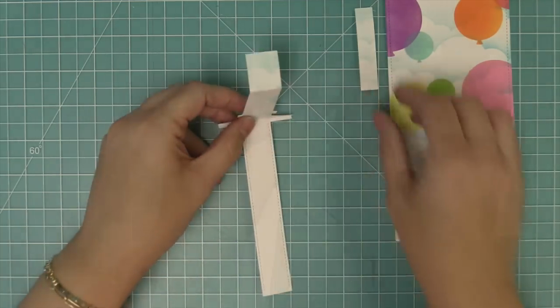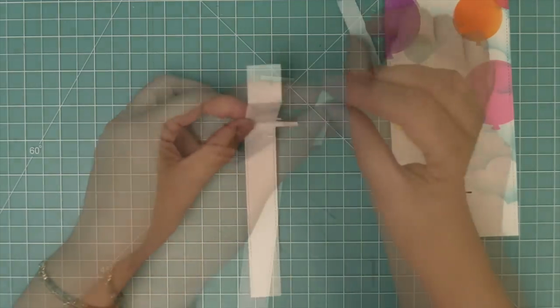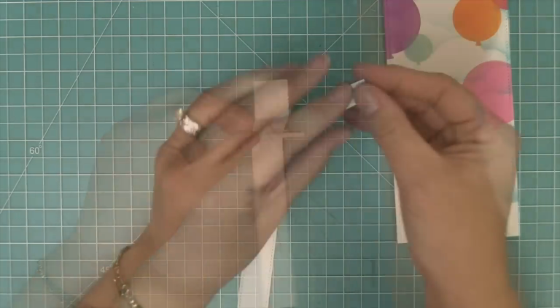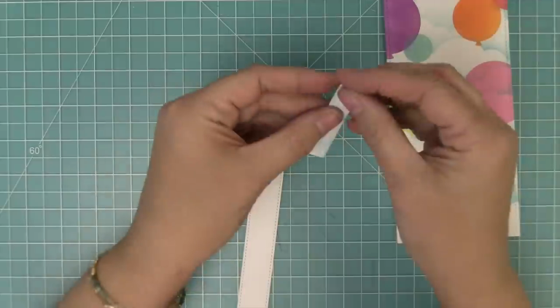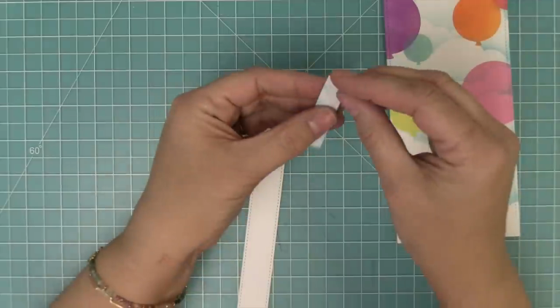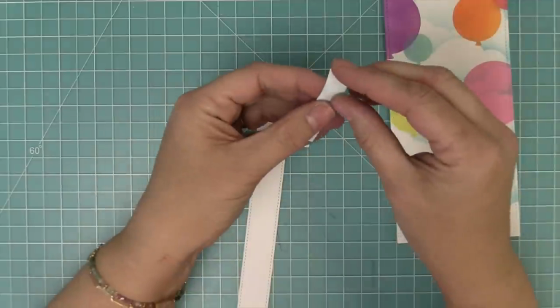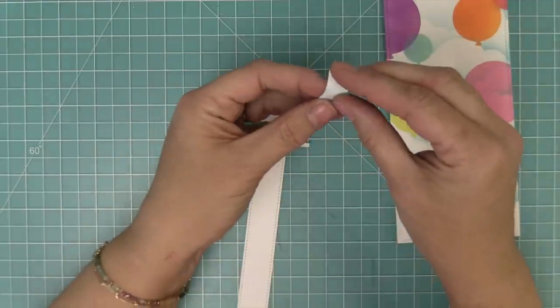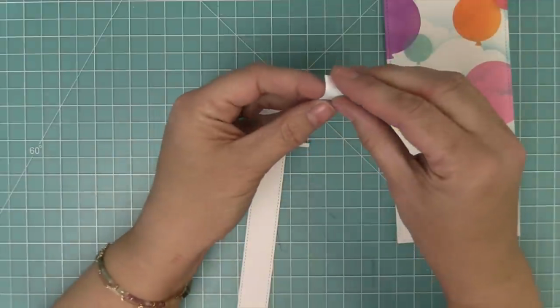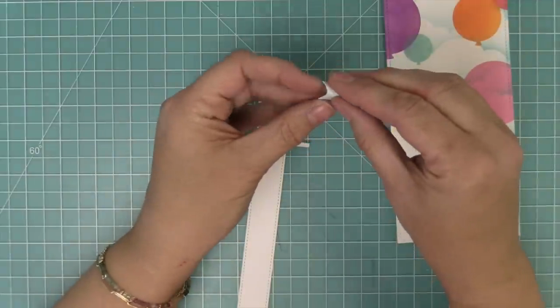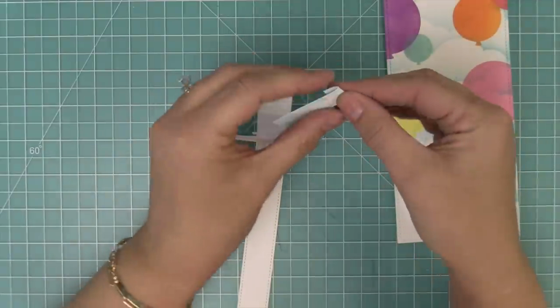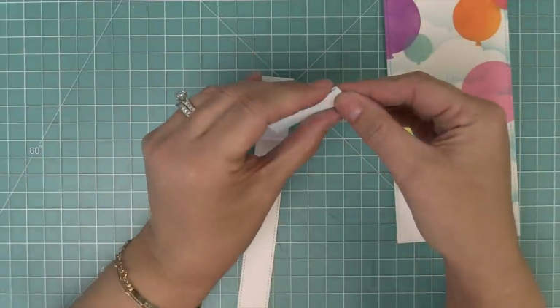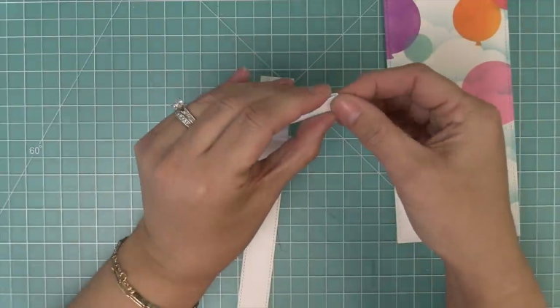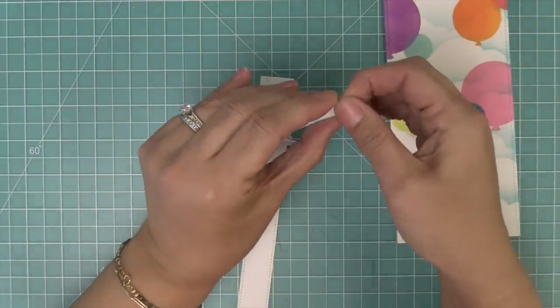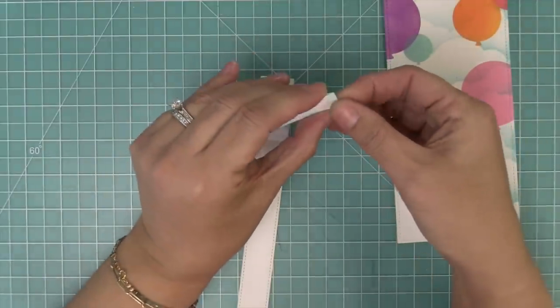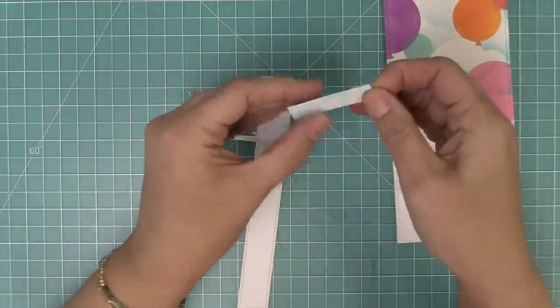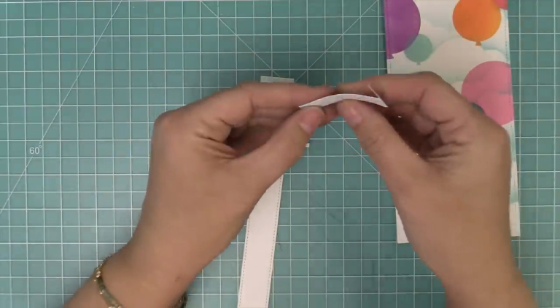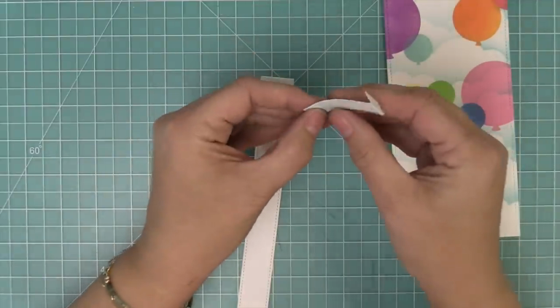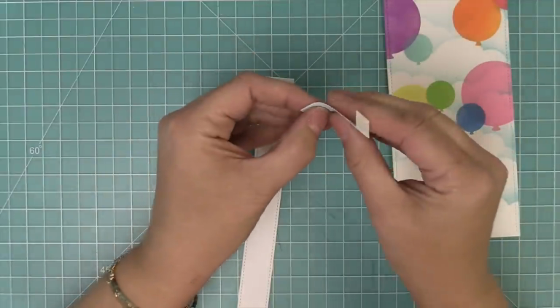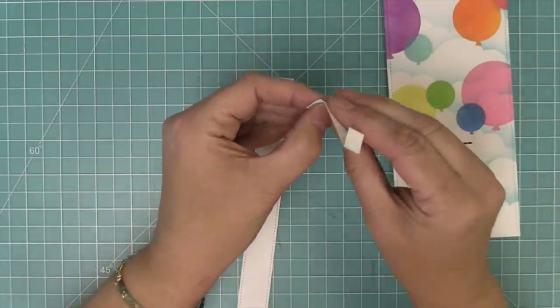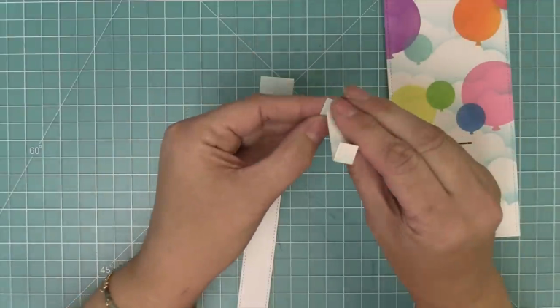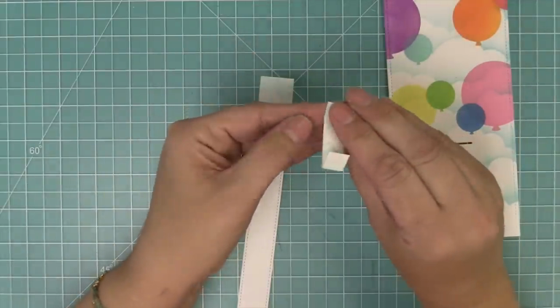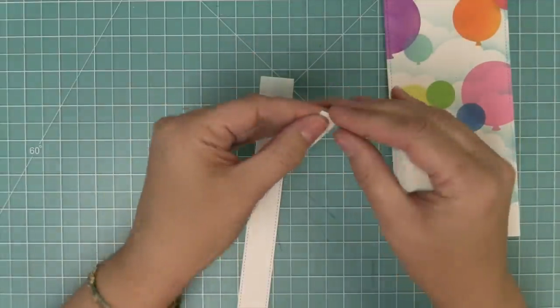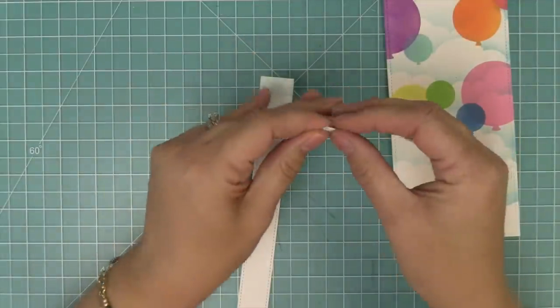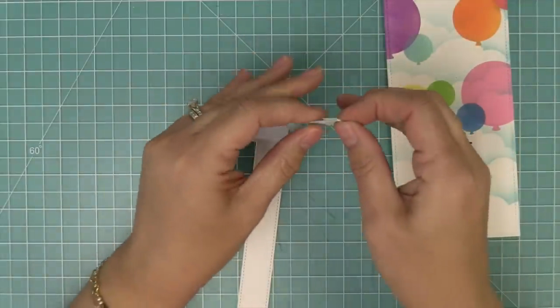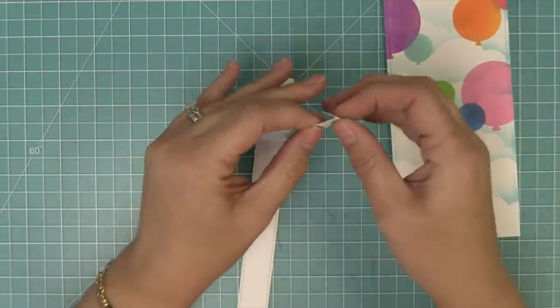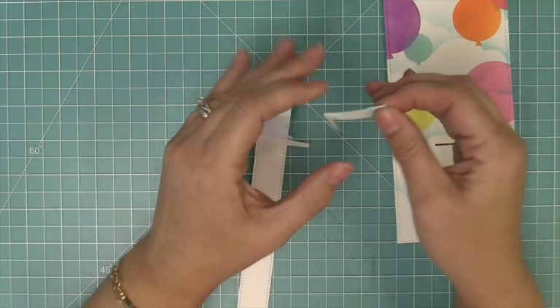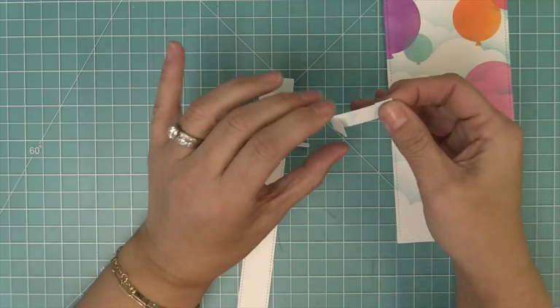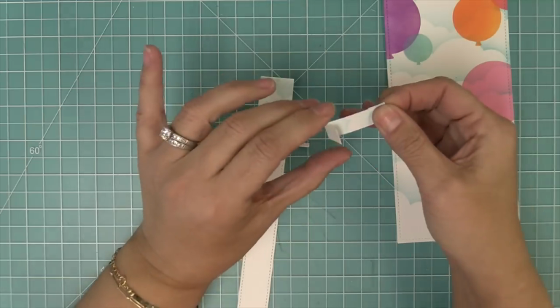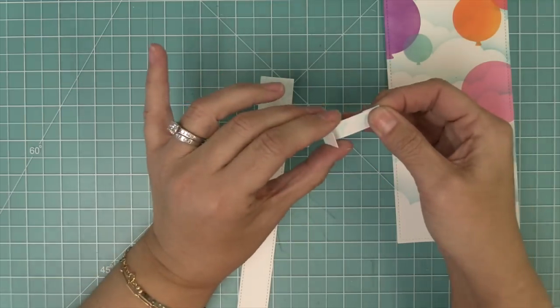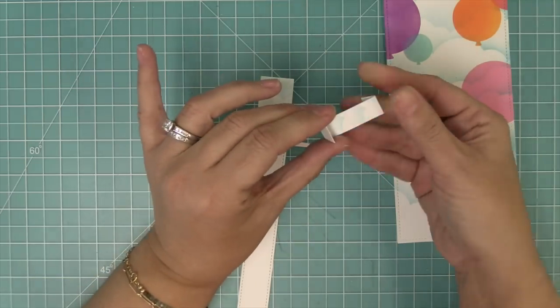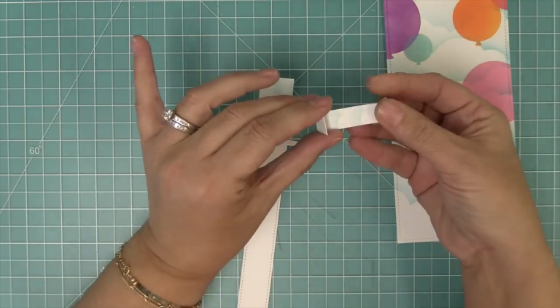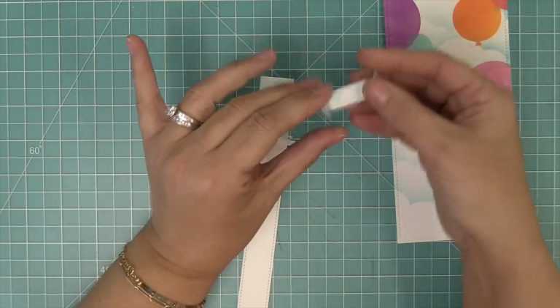The stabilizer piece also has some score lines, so we're going to fold back on one of those lines and then fold towards us on the other line, creating a Z-type fold.